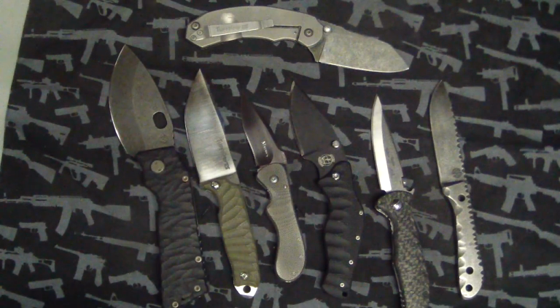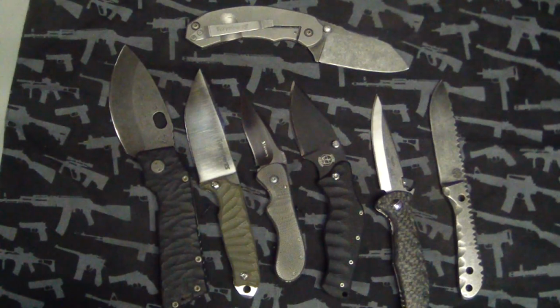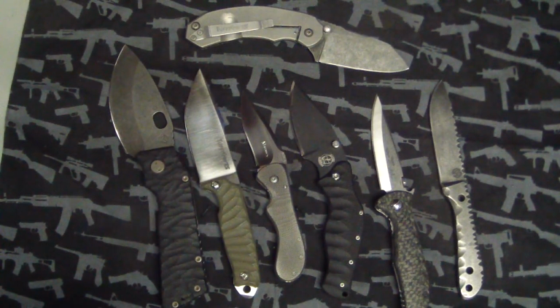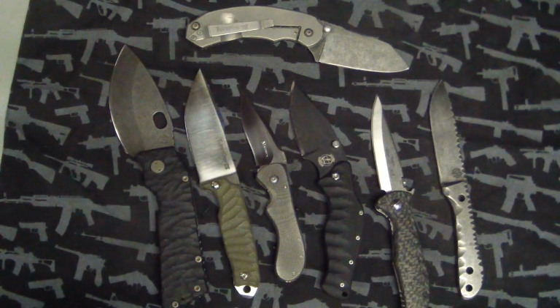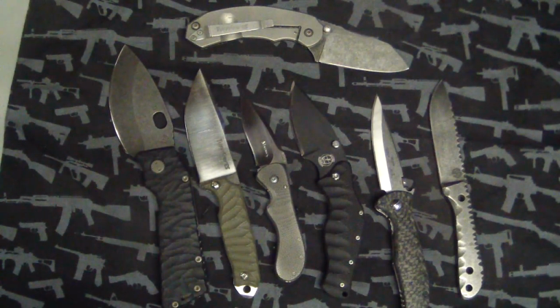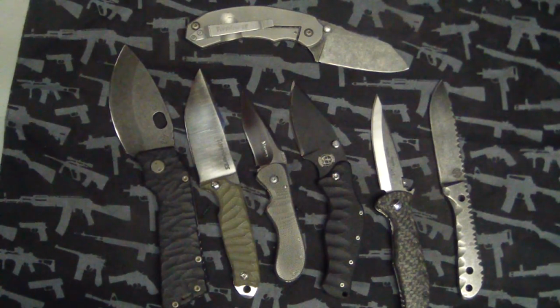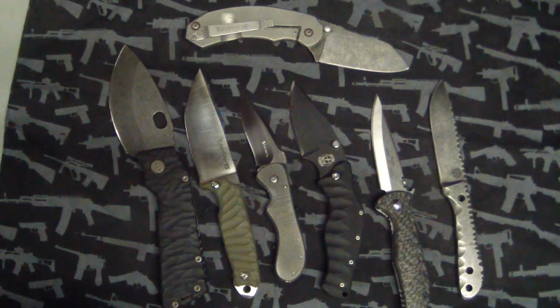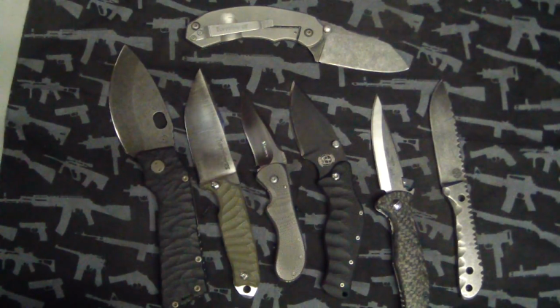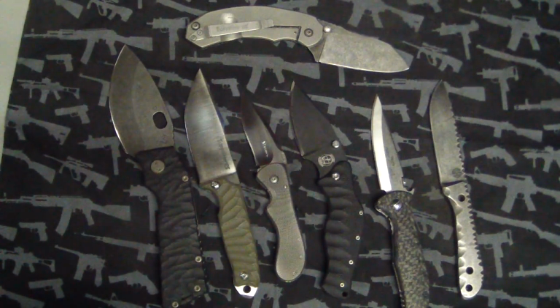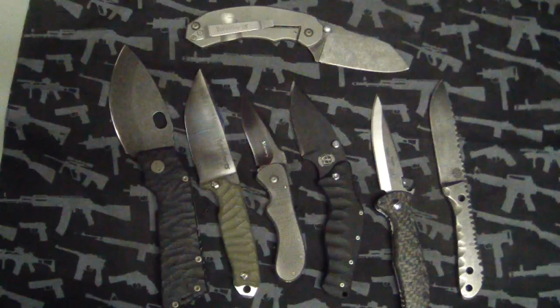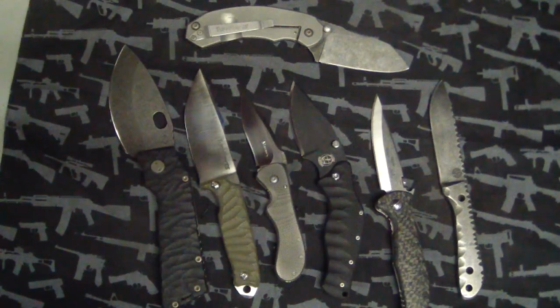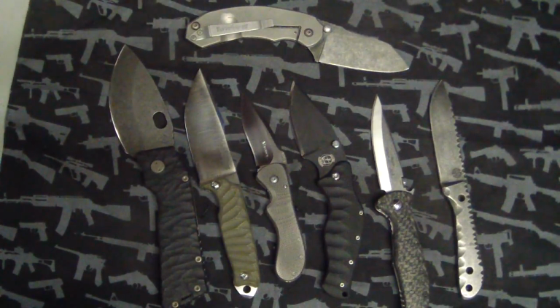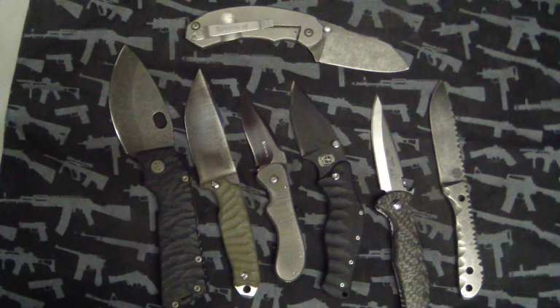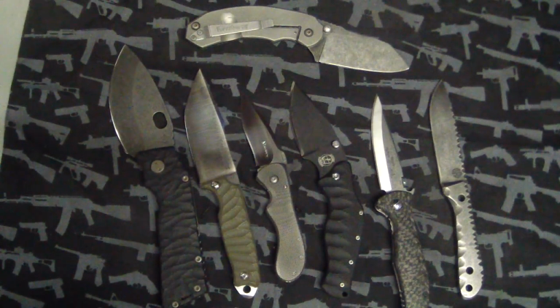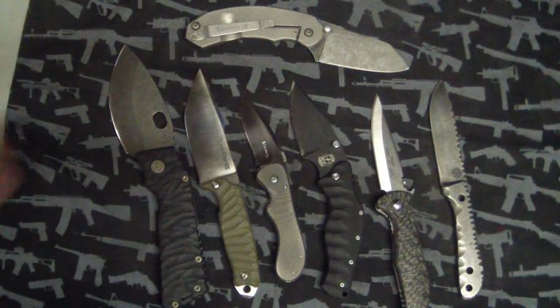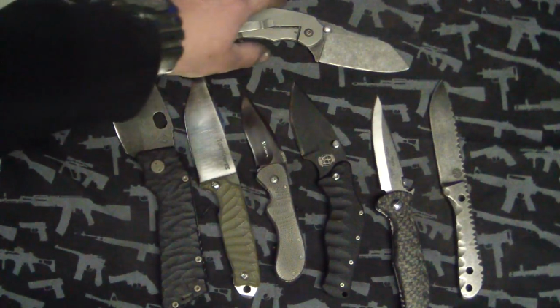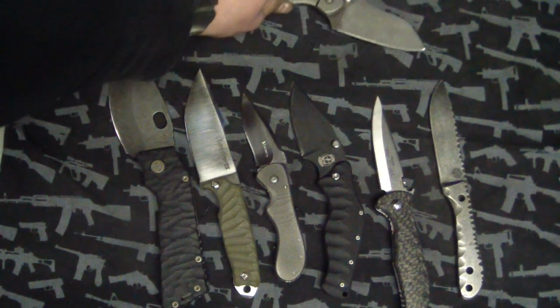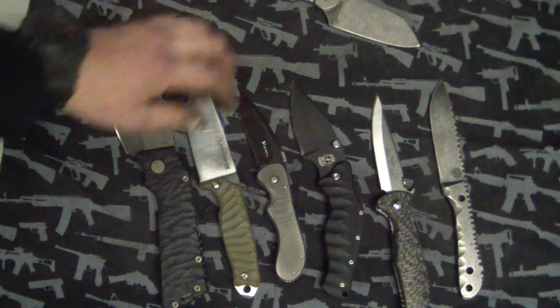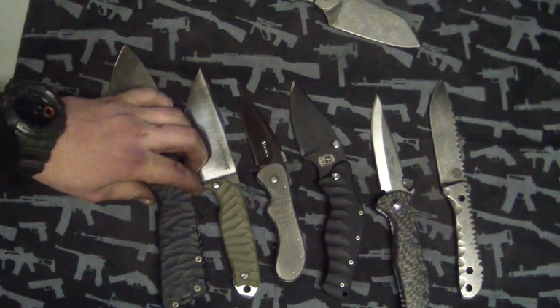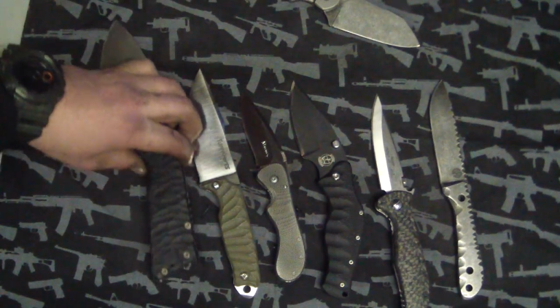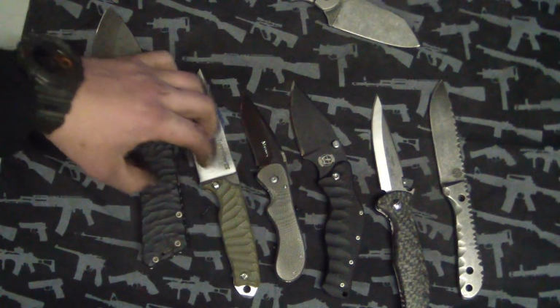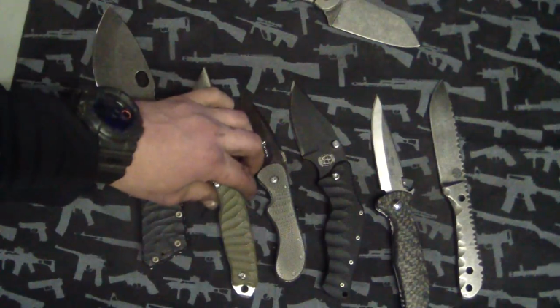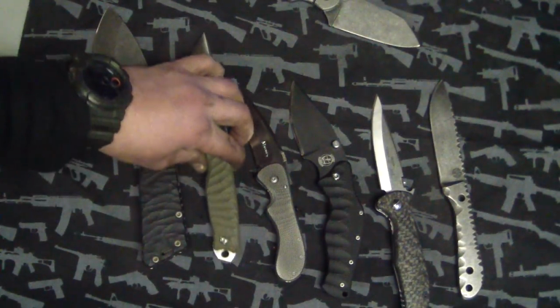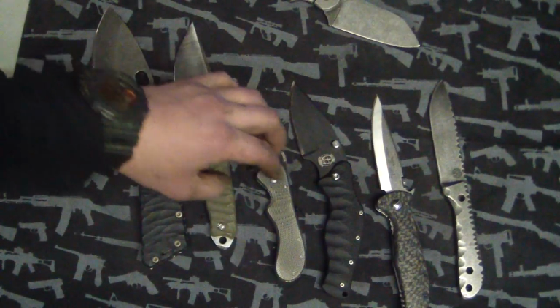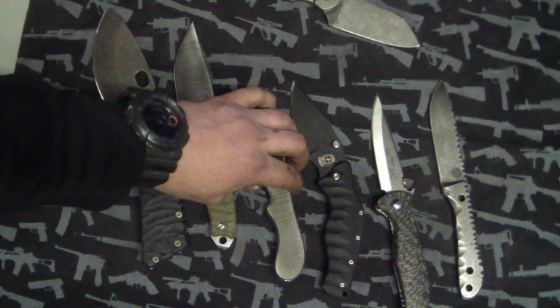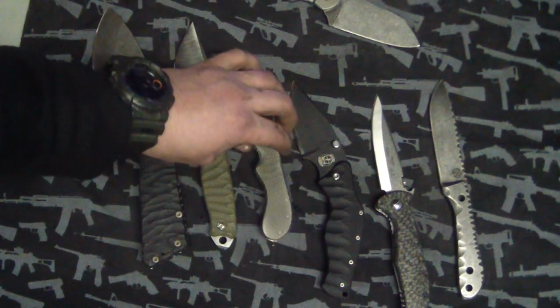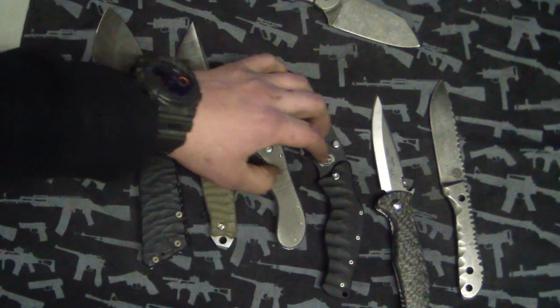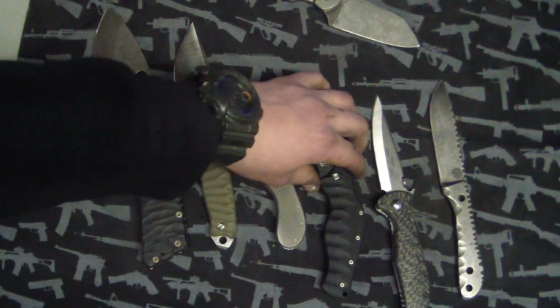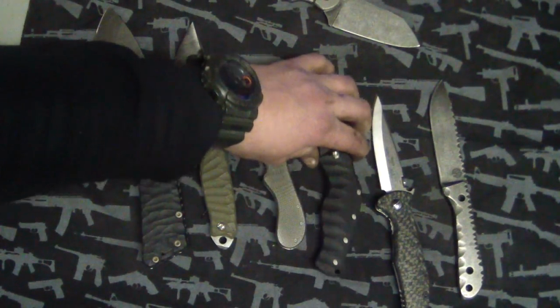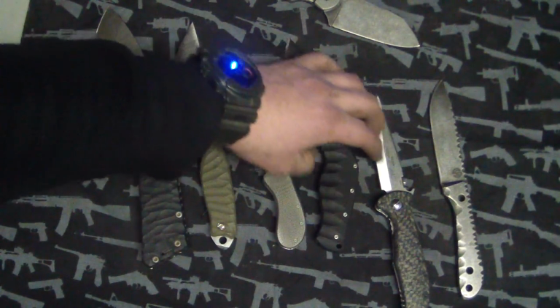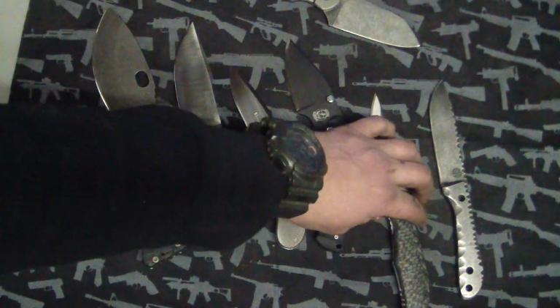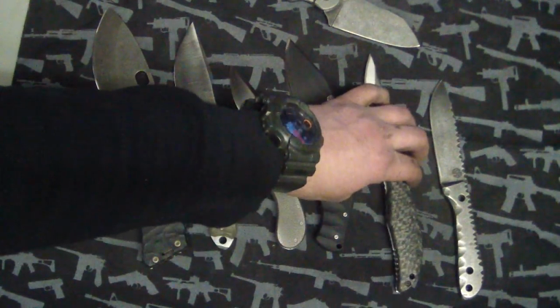Hey guys, Tuff Thumbs here hanging out with Sebastian. I got a sale video here, guys. Some stuff belongs to Sebastian, some stuff from me, and some stuff from Vance. Just some things we got to get rid of.